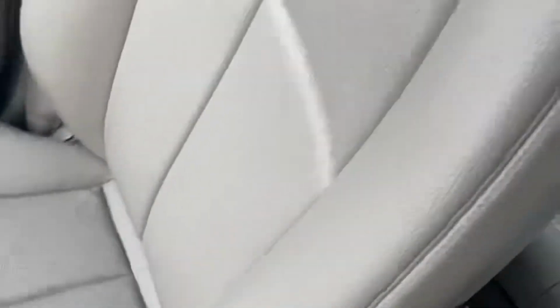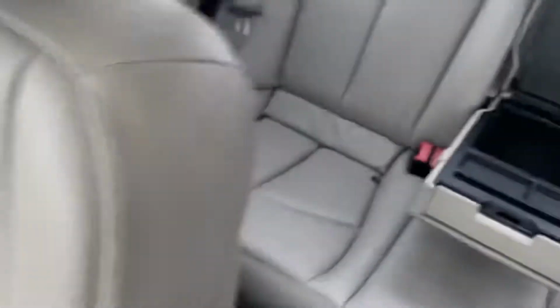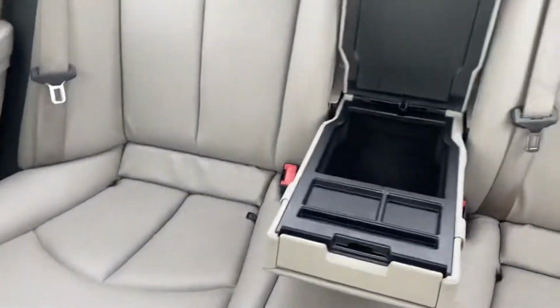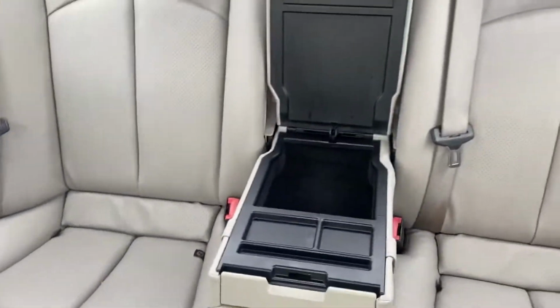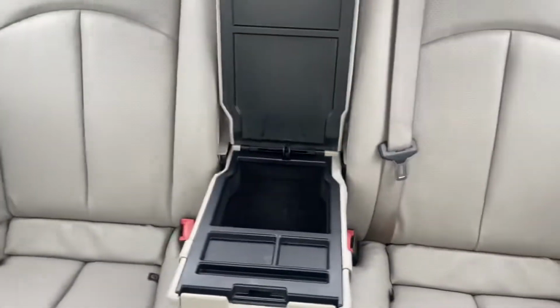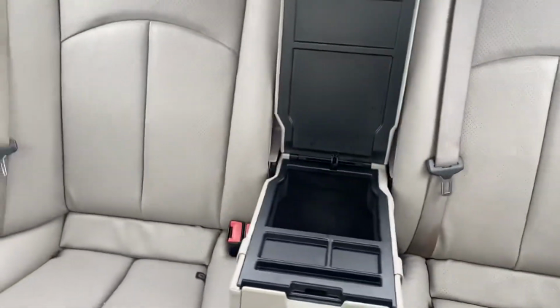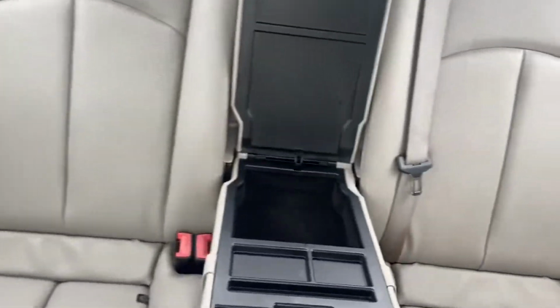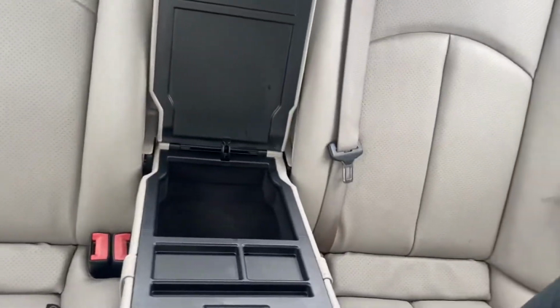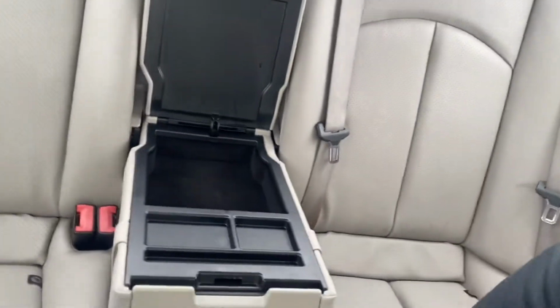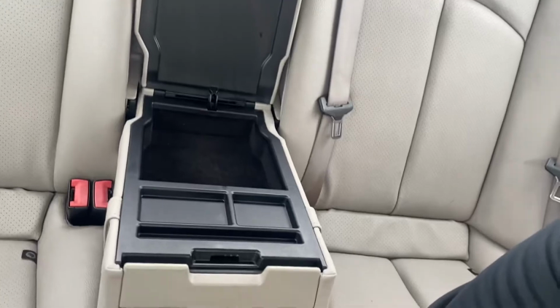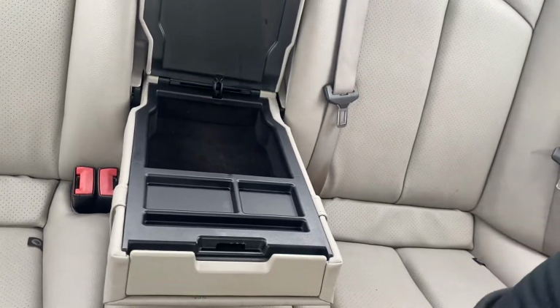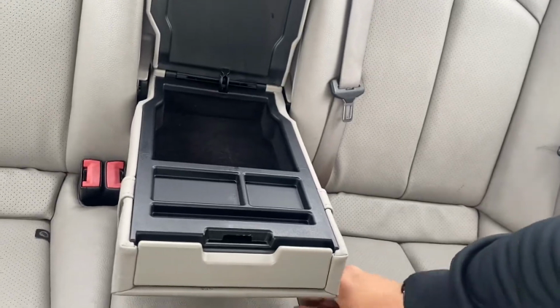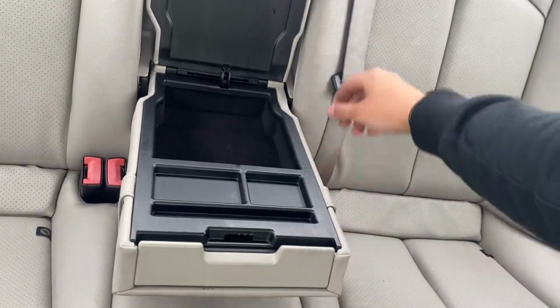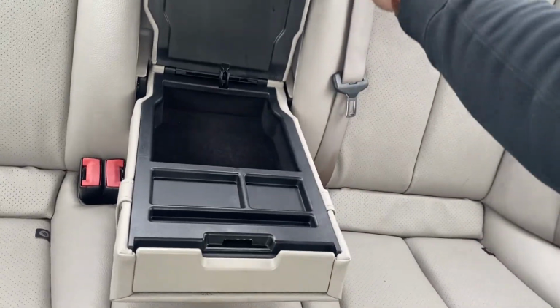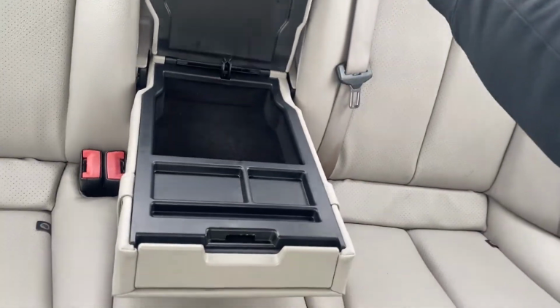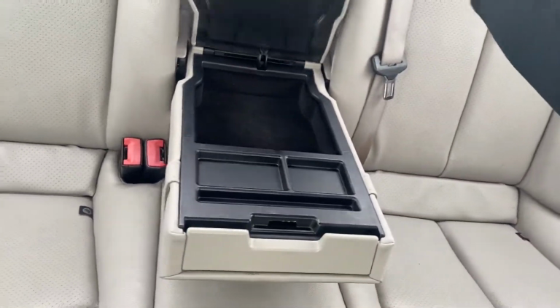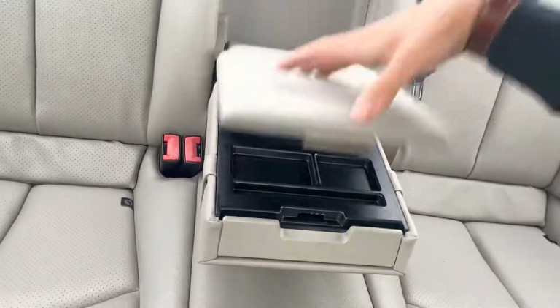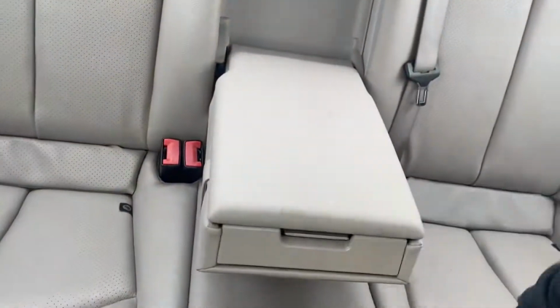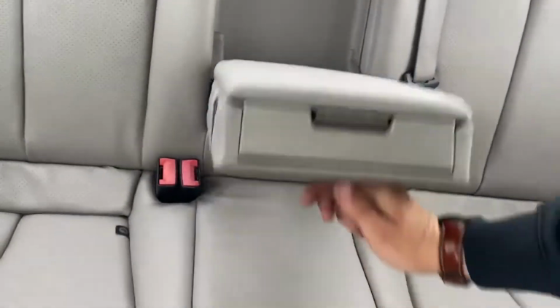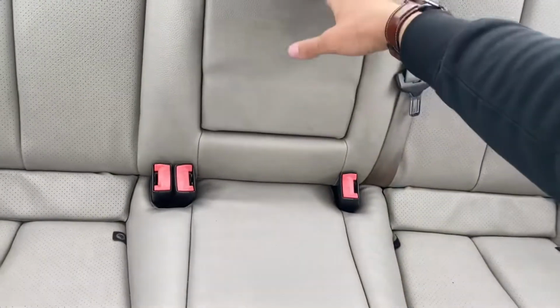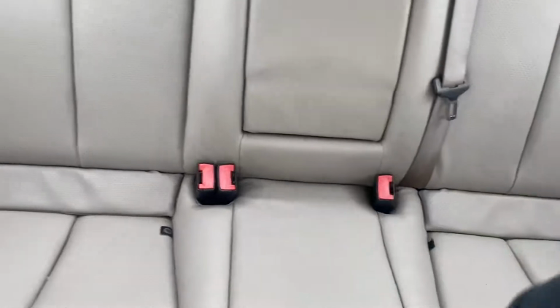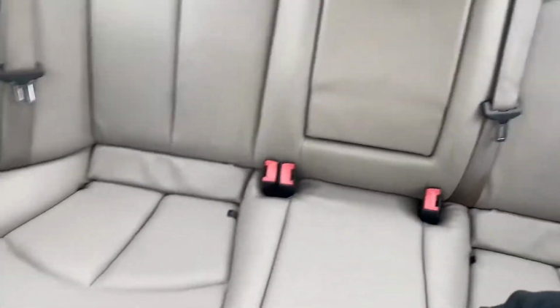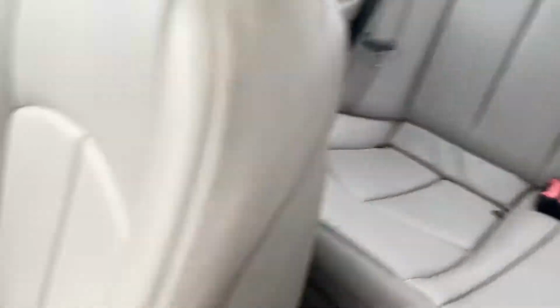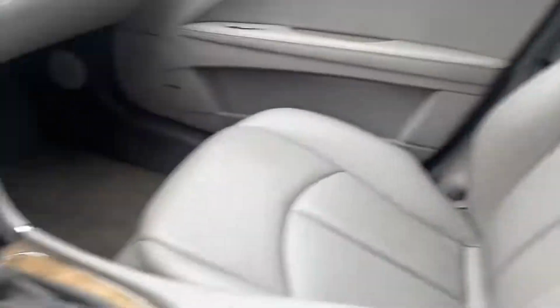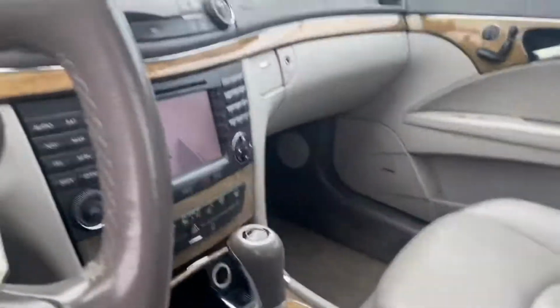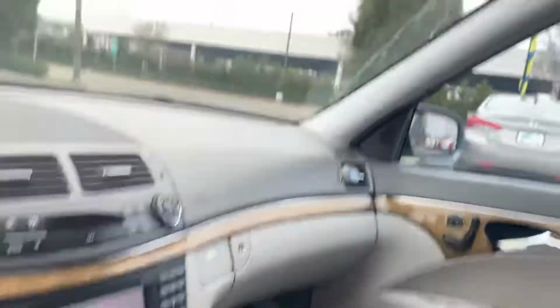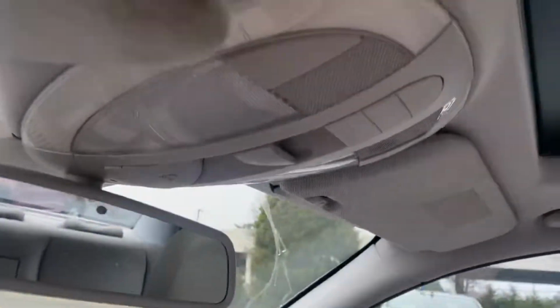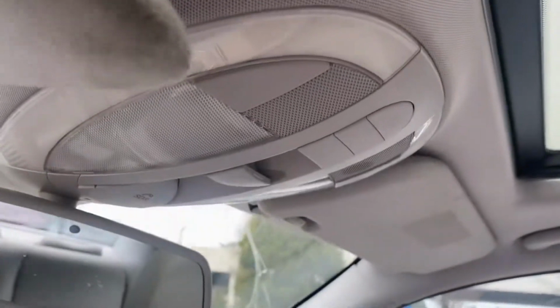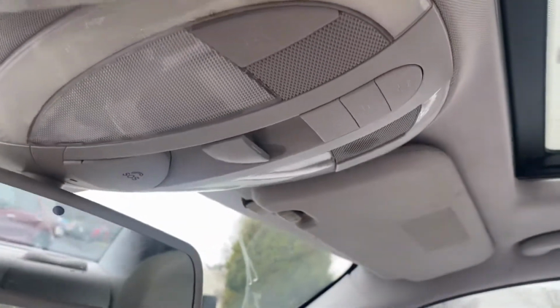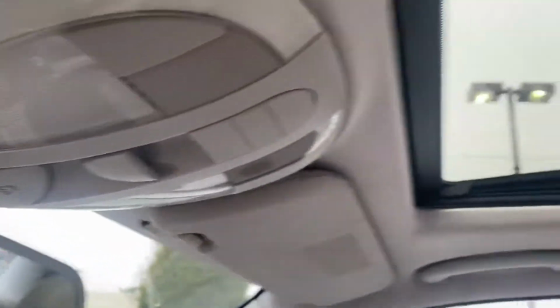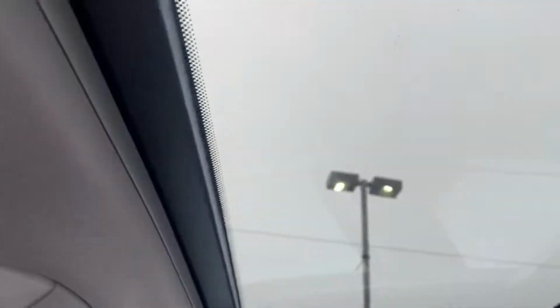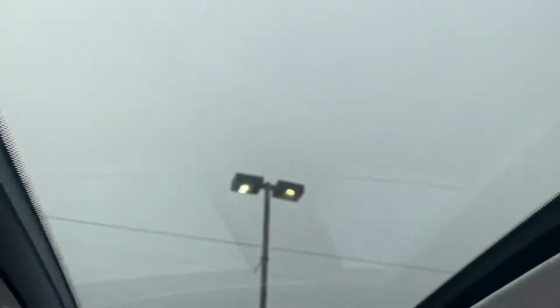In the back seat, it's got the armrest that does not have cup holders in it, which folds up like that. Also has a power sunroof as well right here.